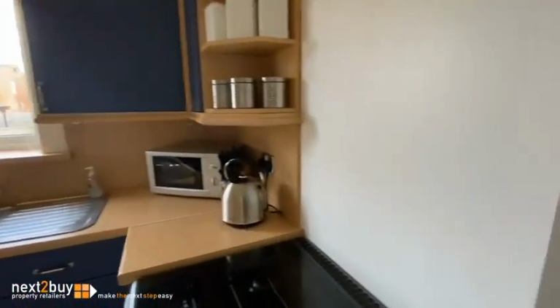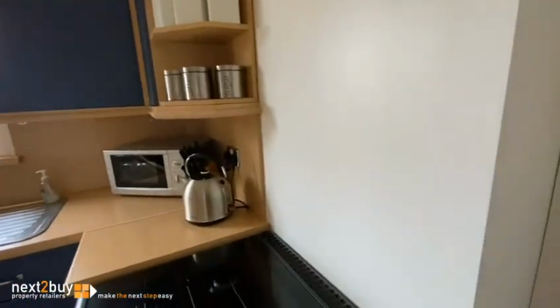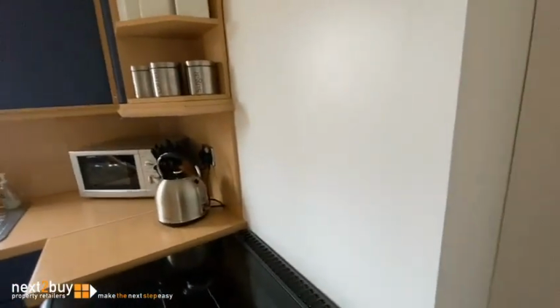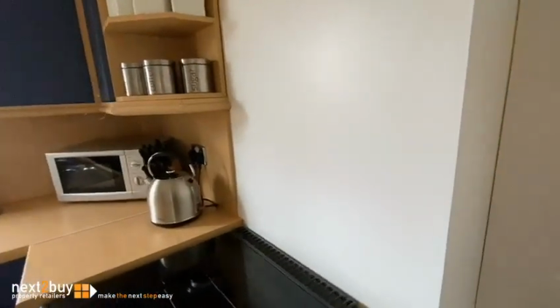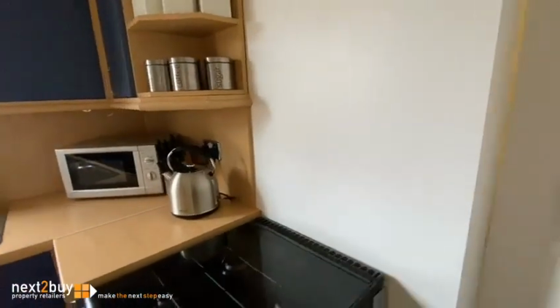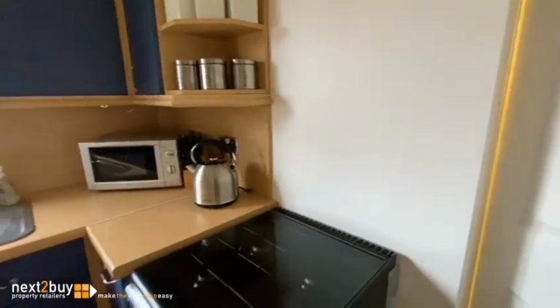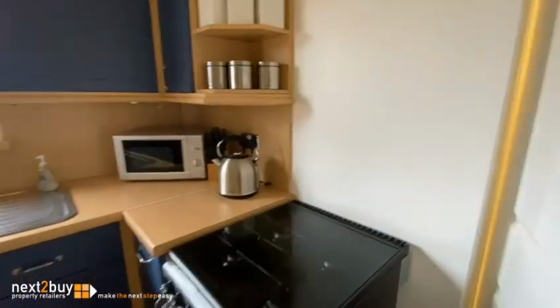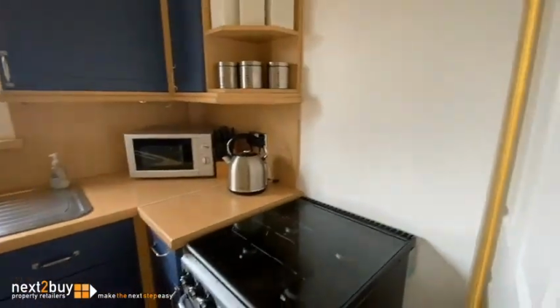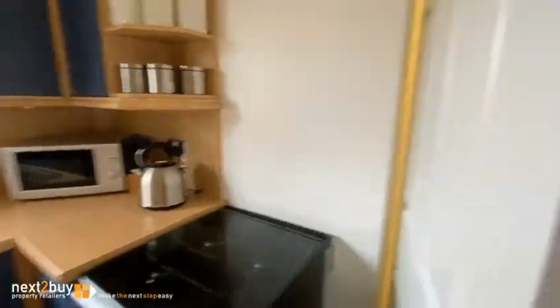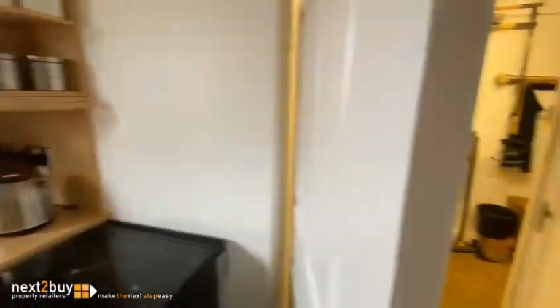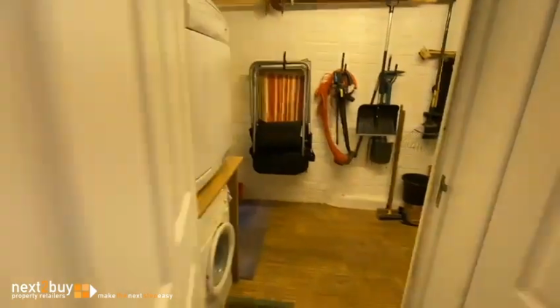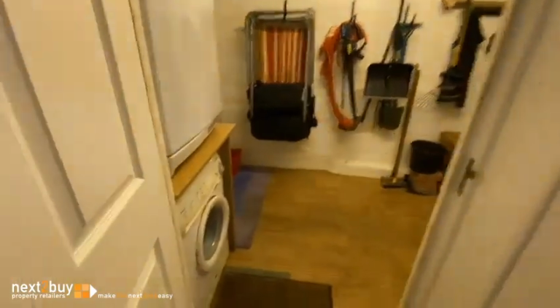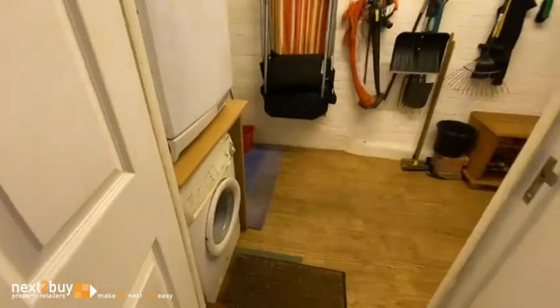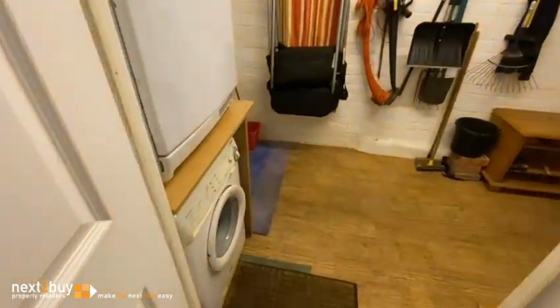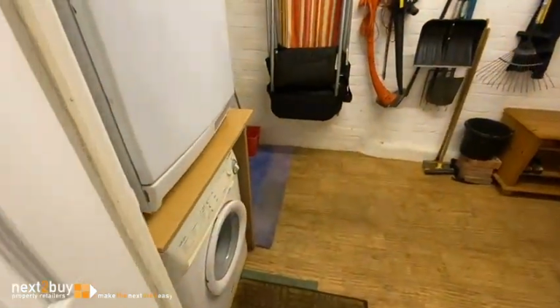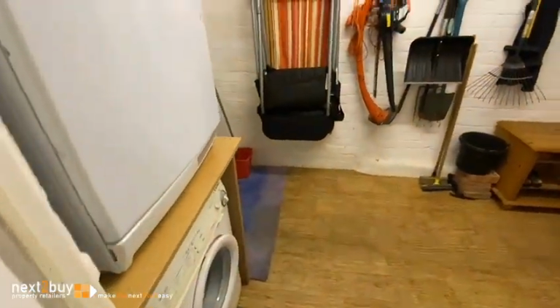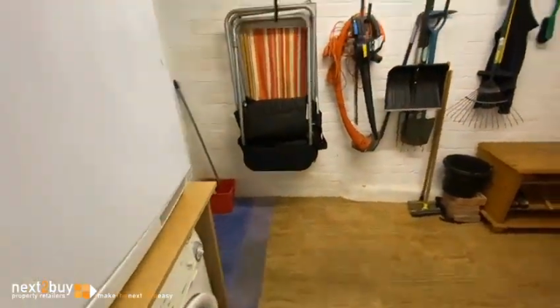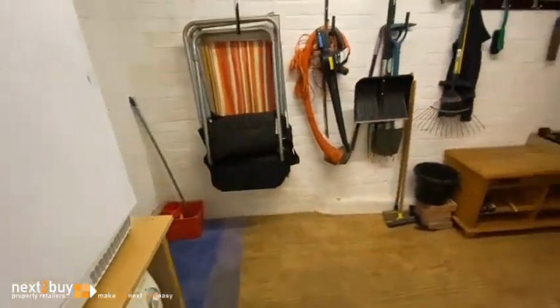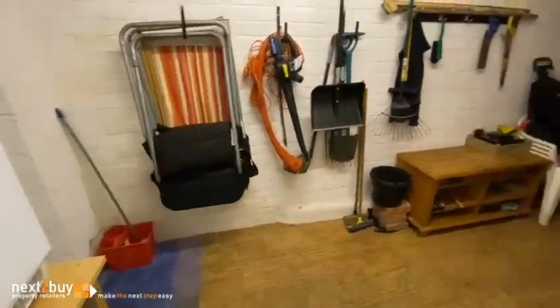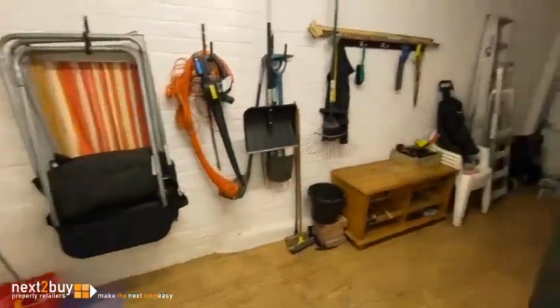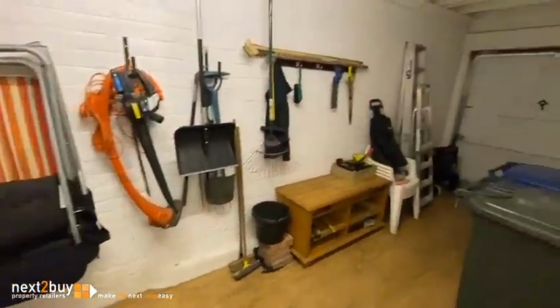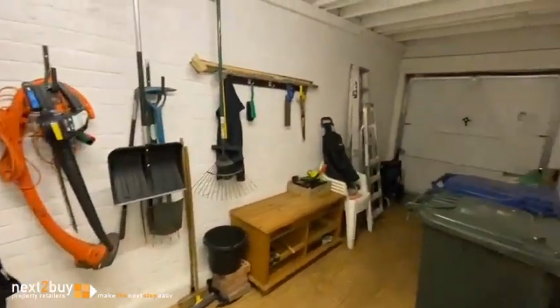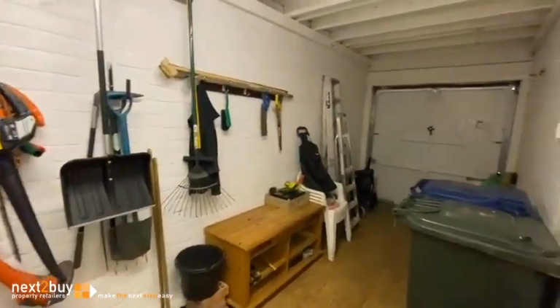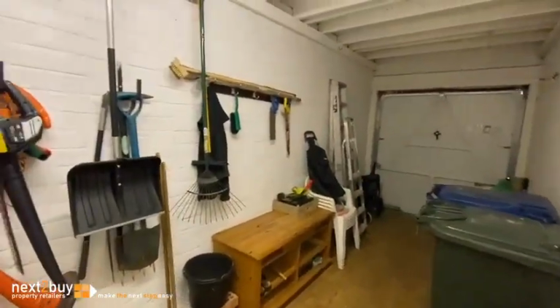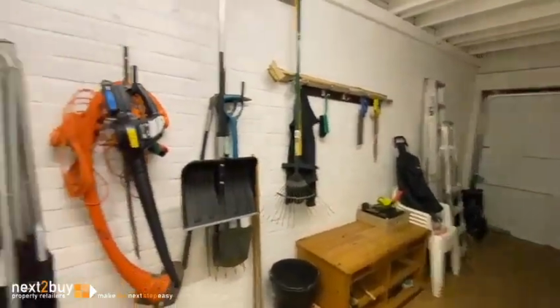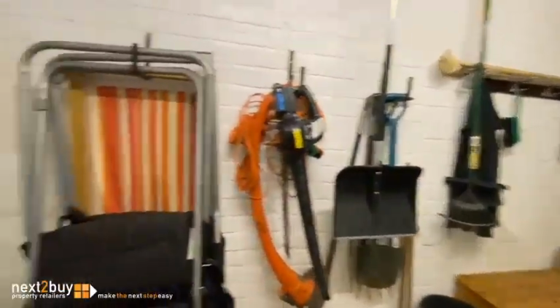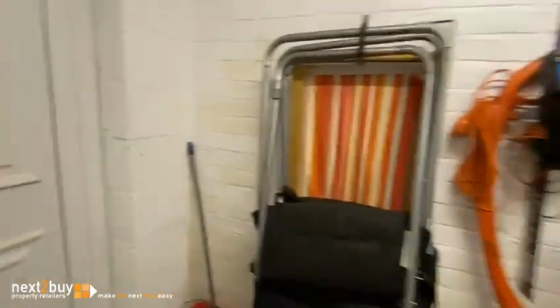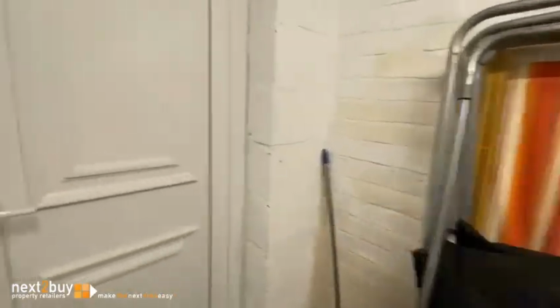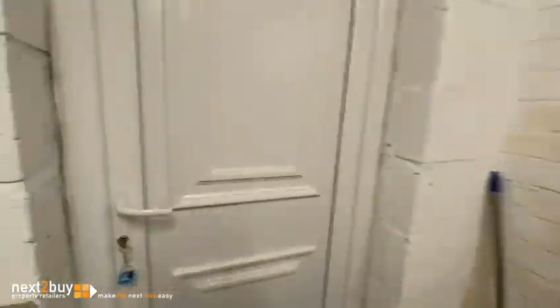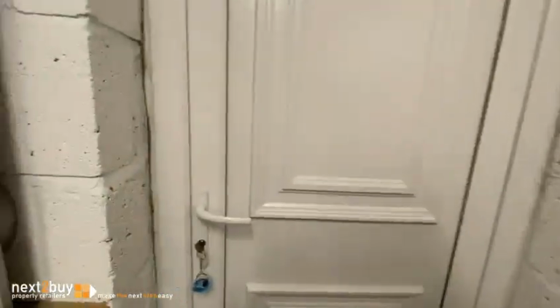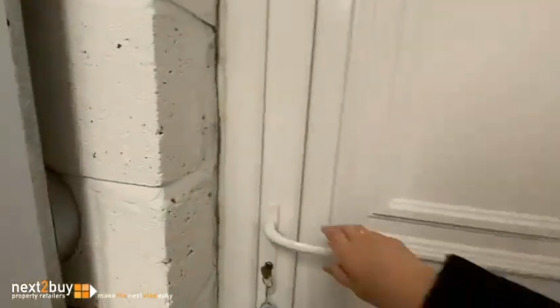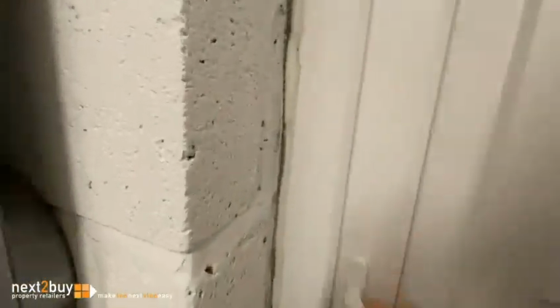We have a look into the garage, which has the washing machine. We also have a garden.